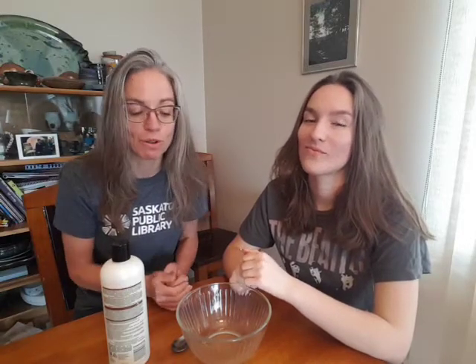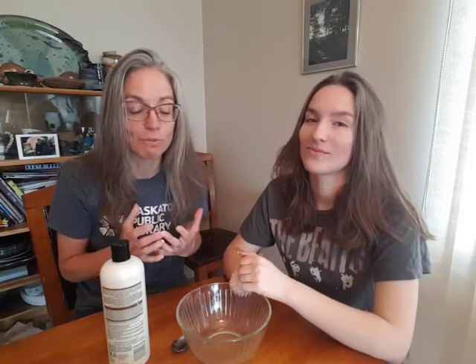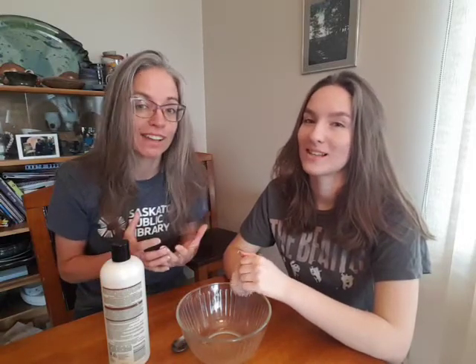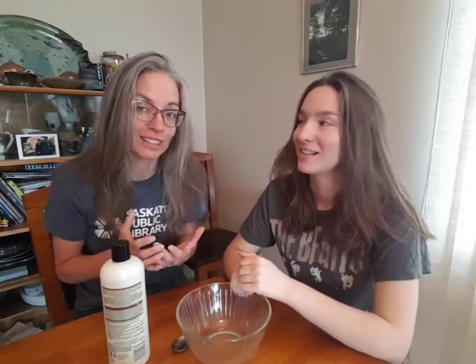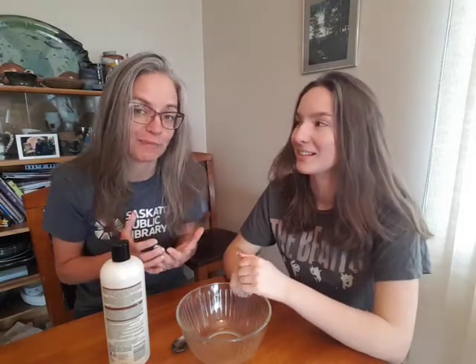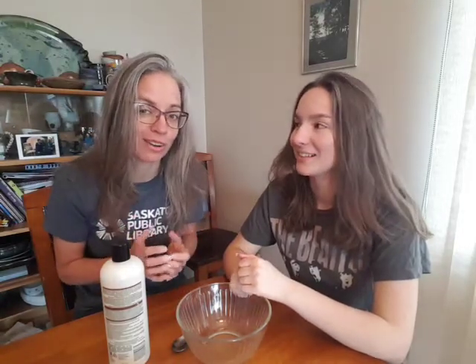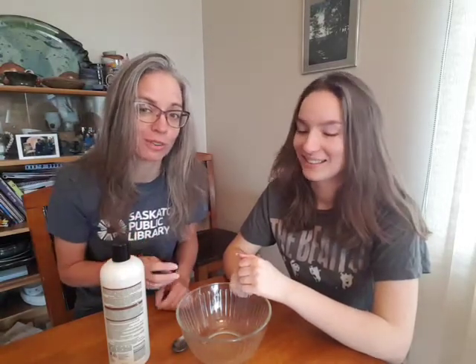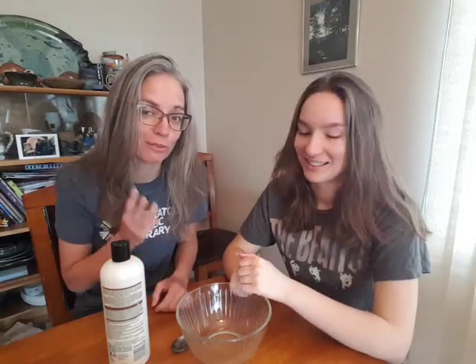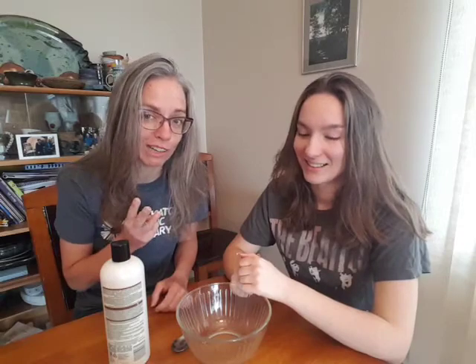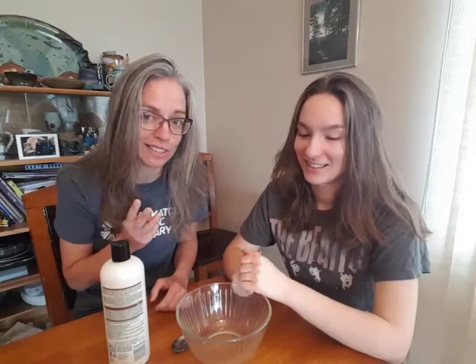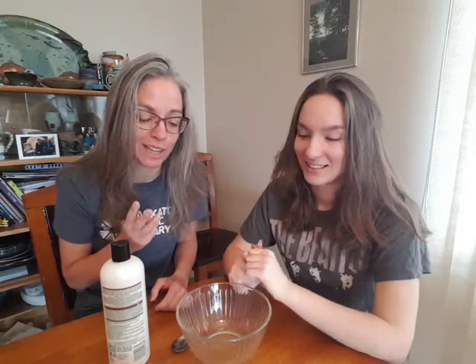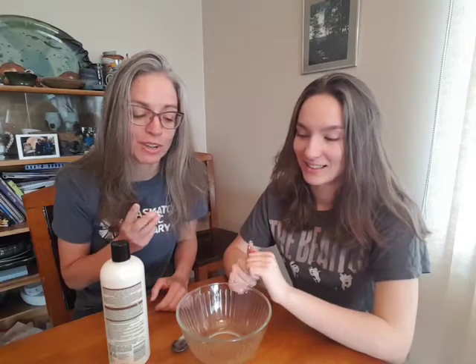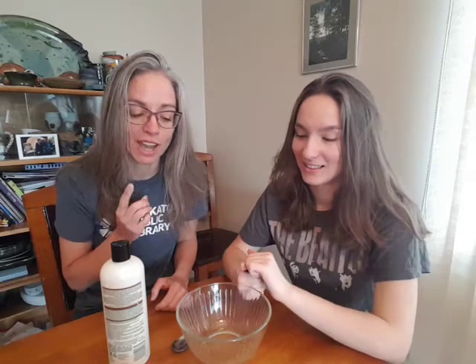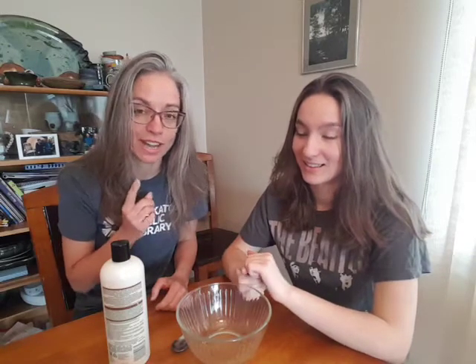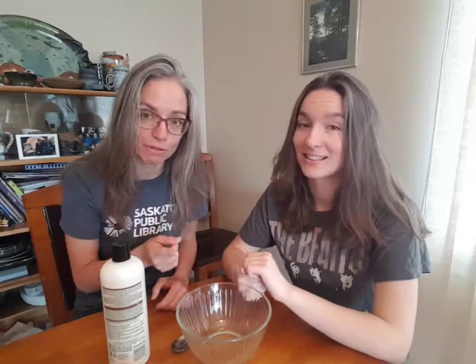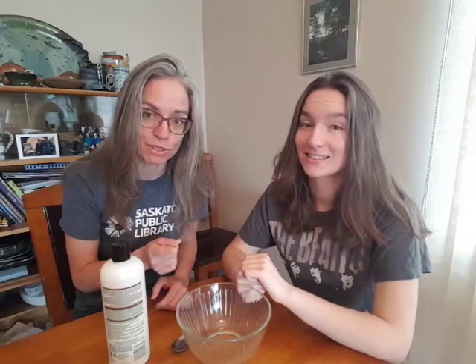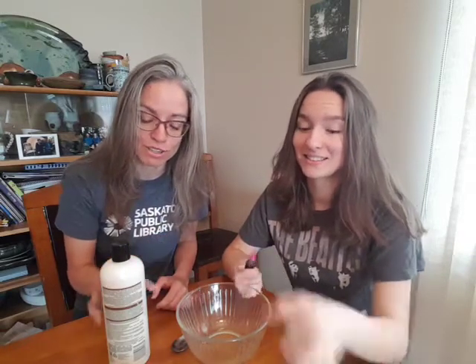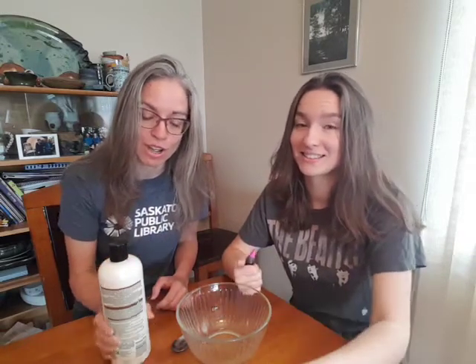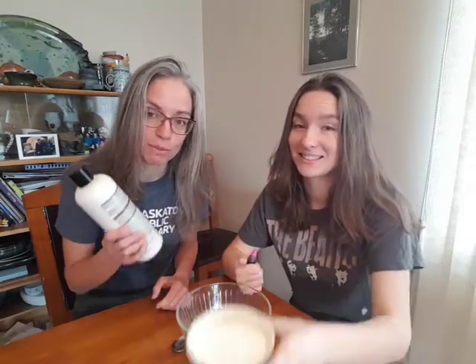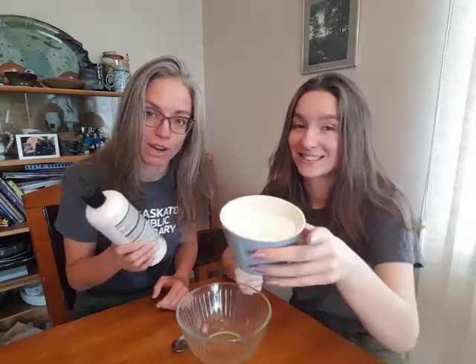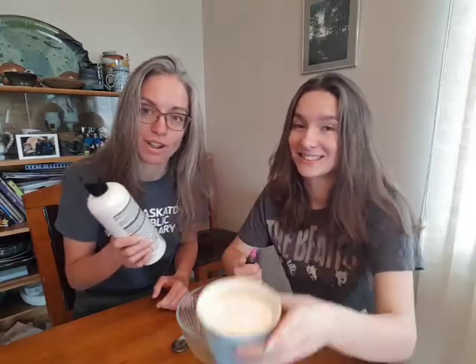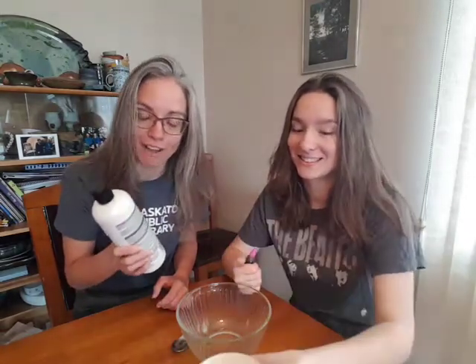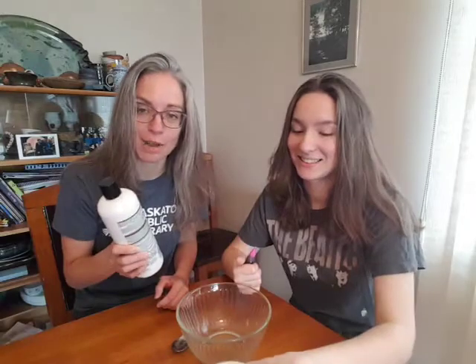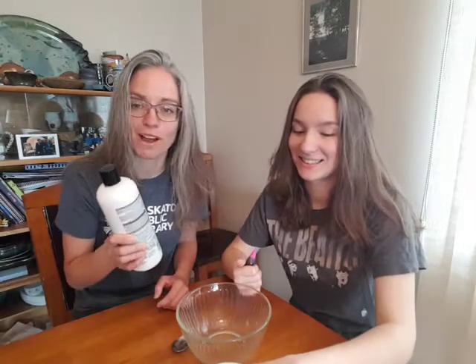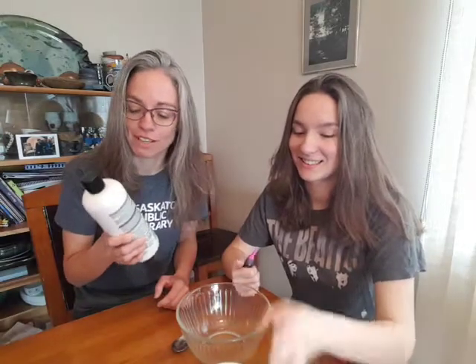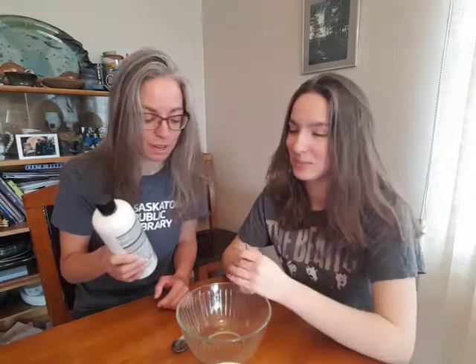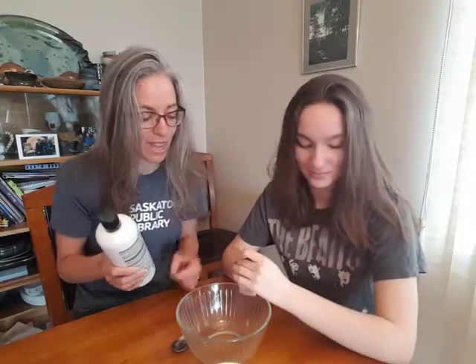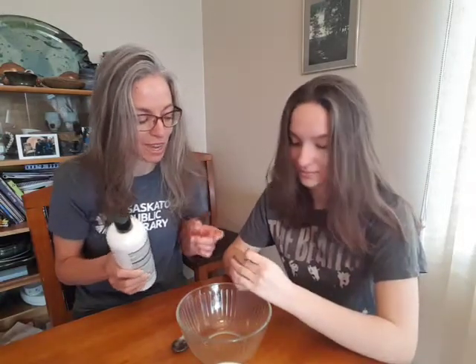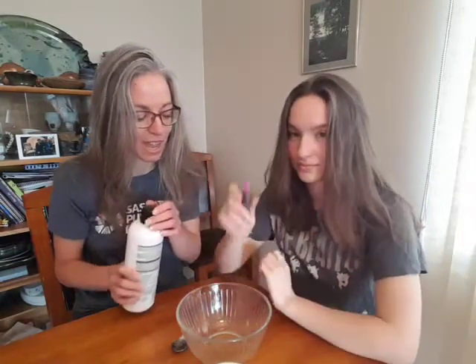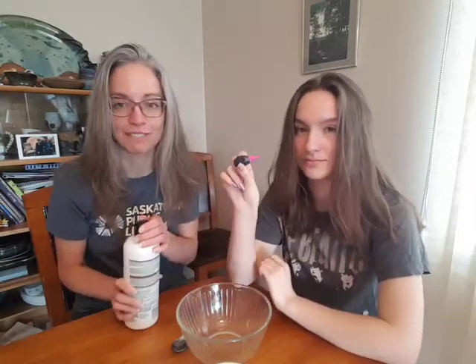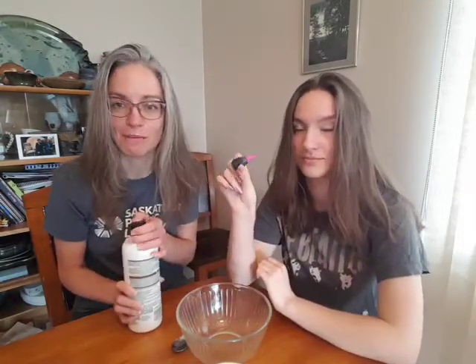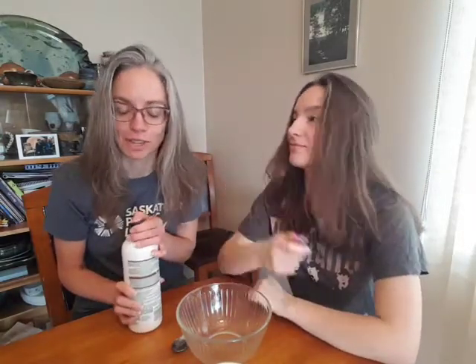So we're going to make this clay and there are only three ingredients. We have a cup of cornstarch, half a cup of conditioner, and we have some food colour.